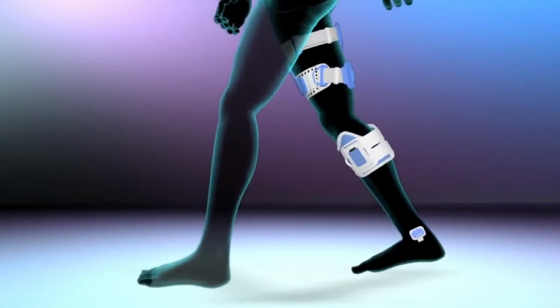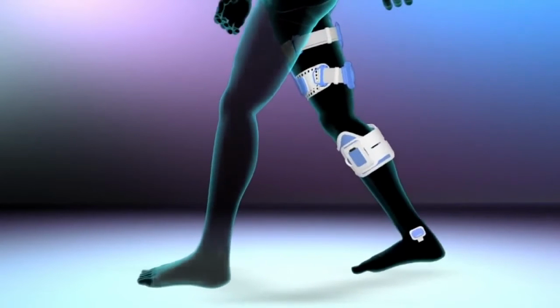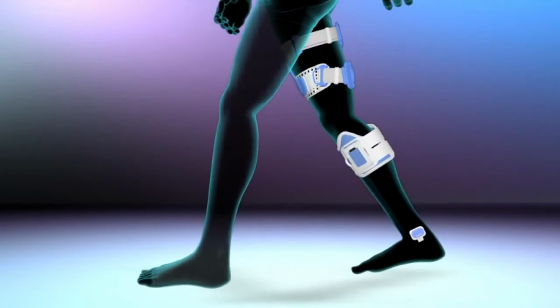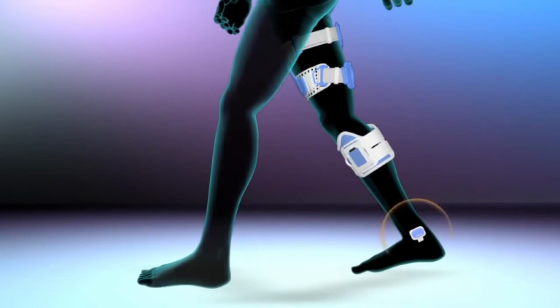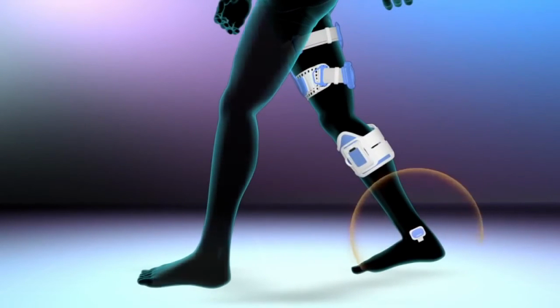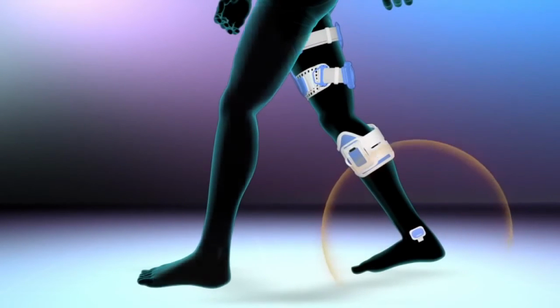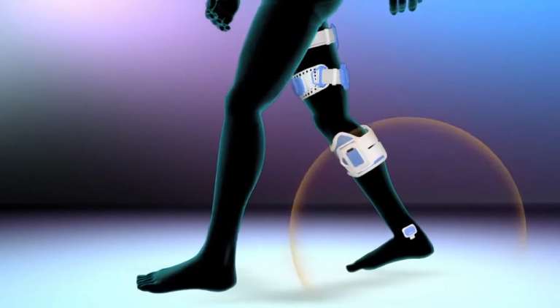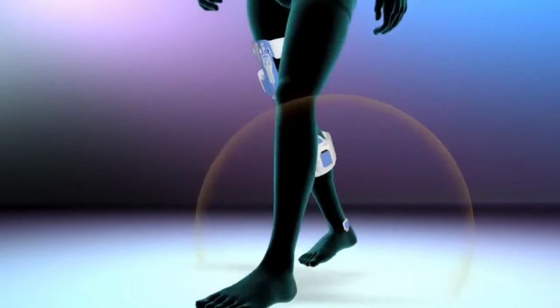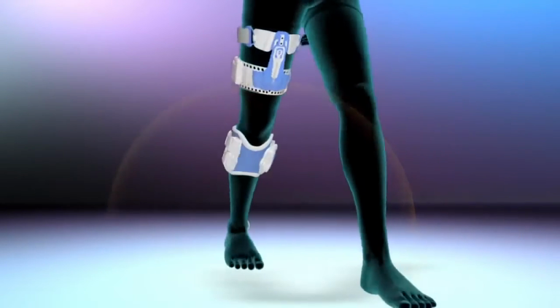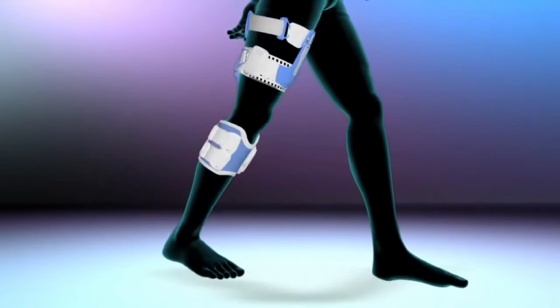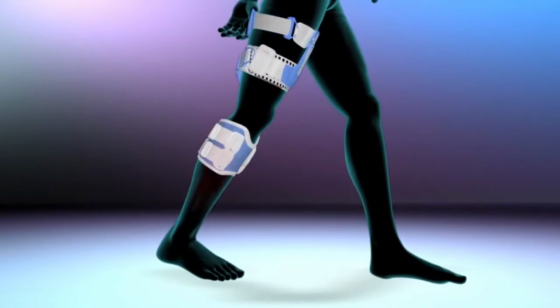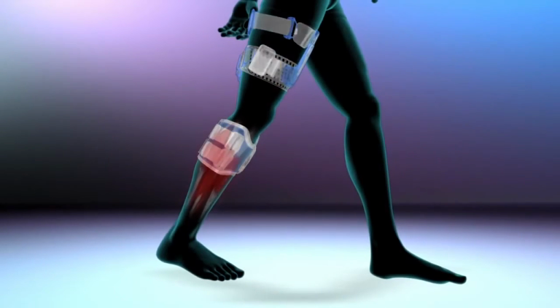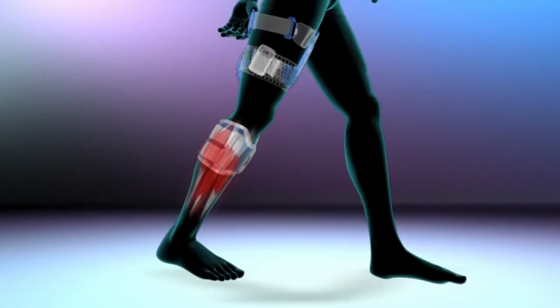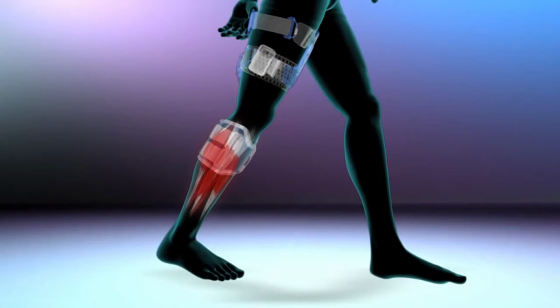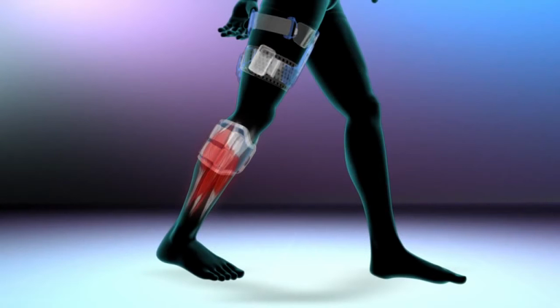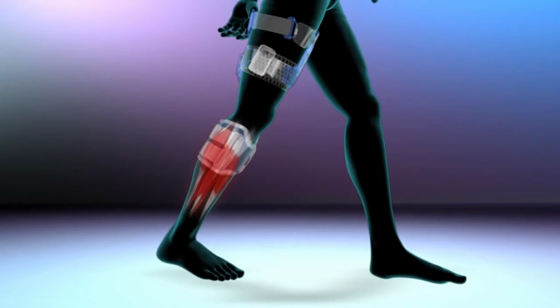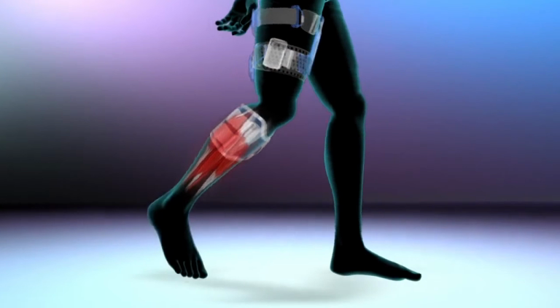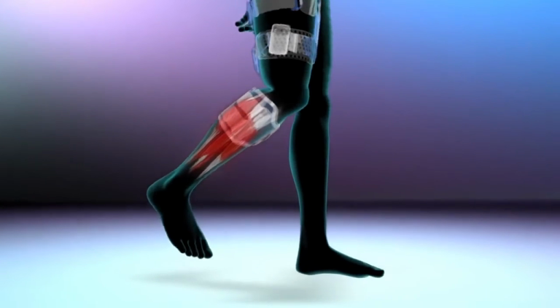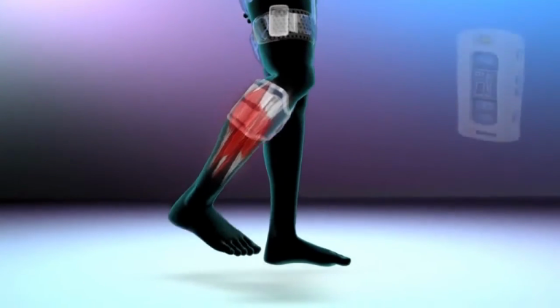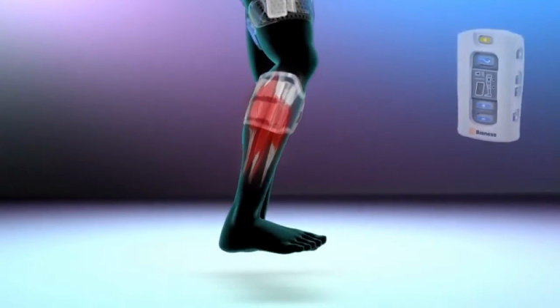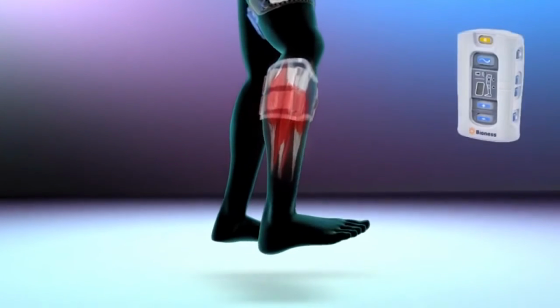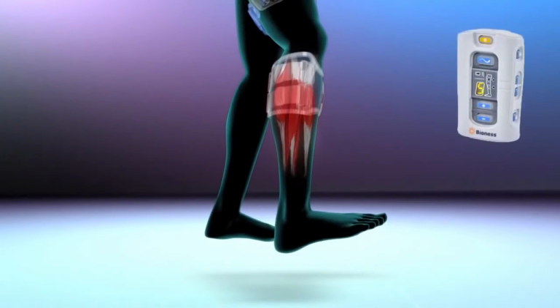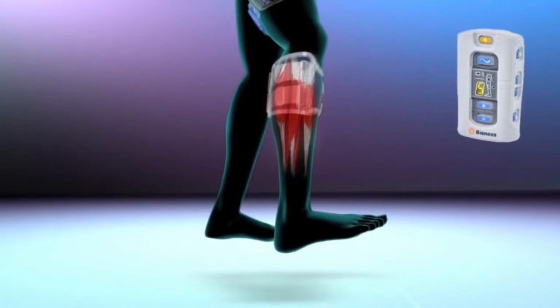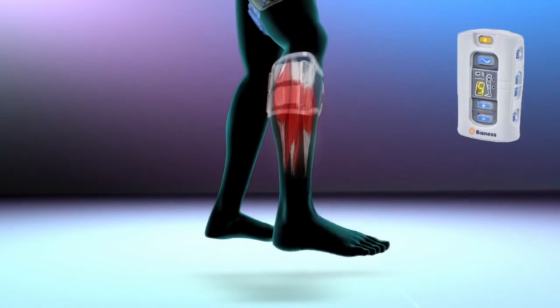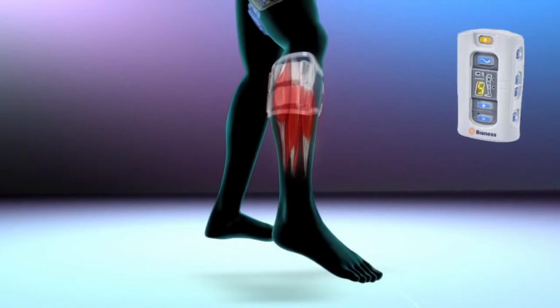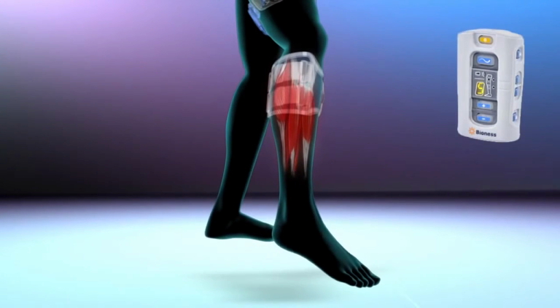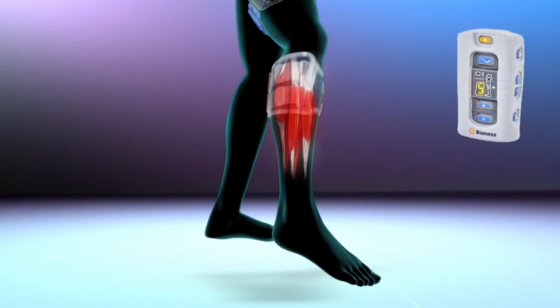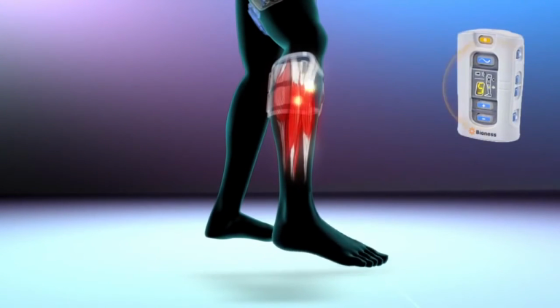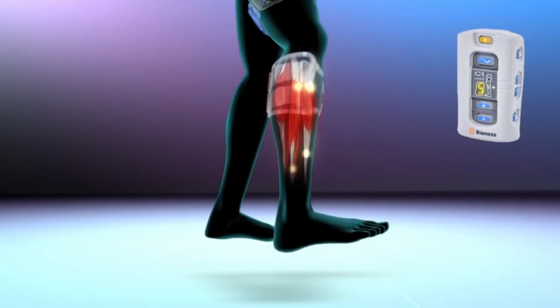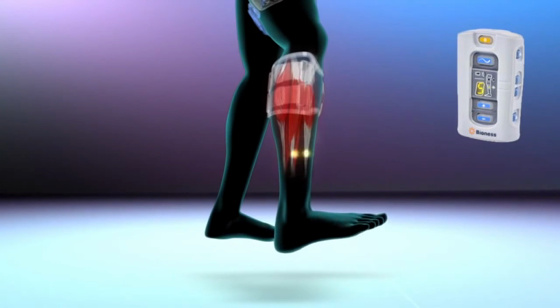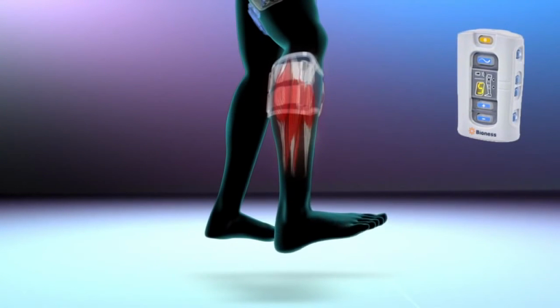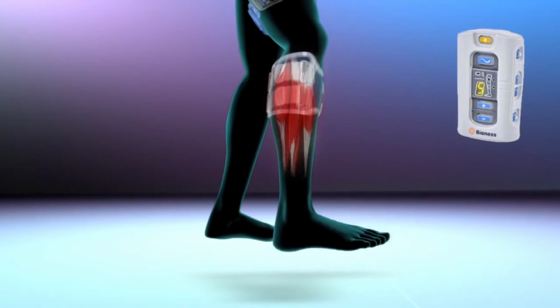The pulses from the leg cuff activate the nerves, stimulating the muscles that cause the foot to lift off the ground at the appropriate time during gait.